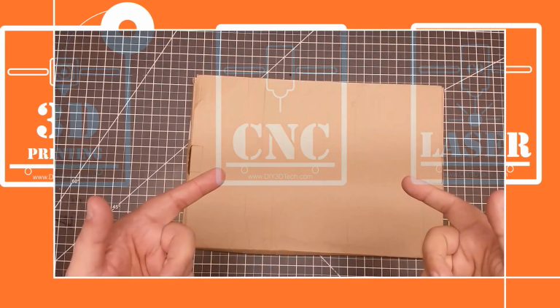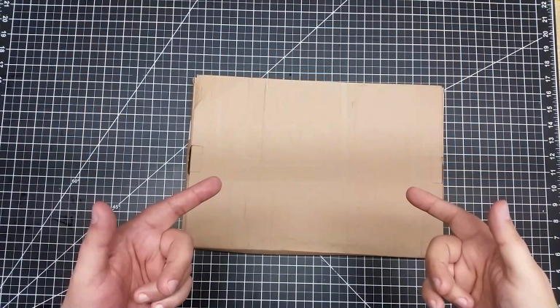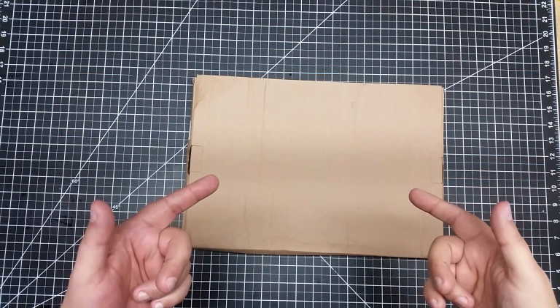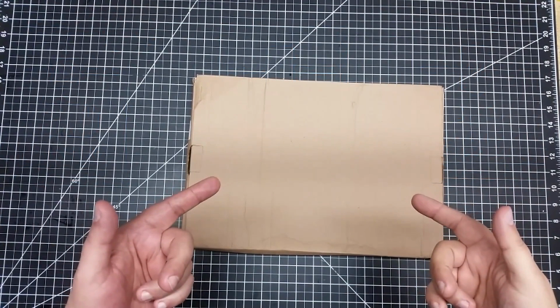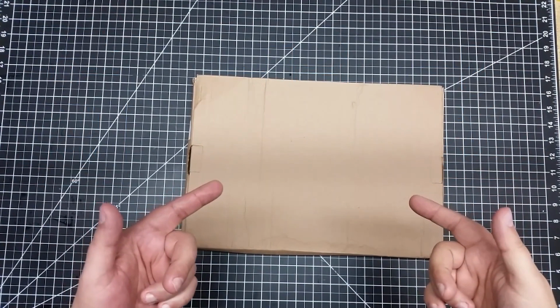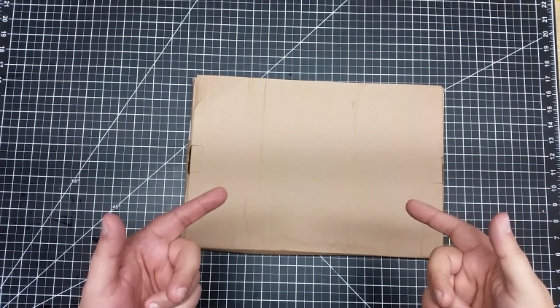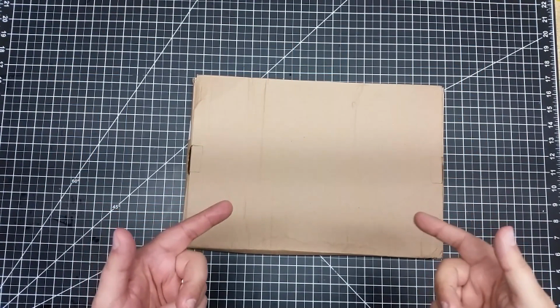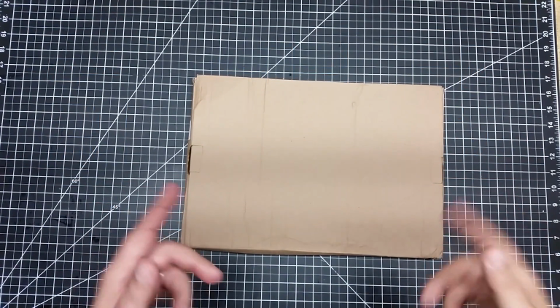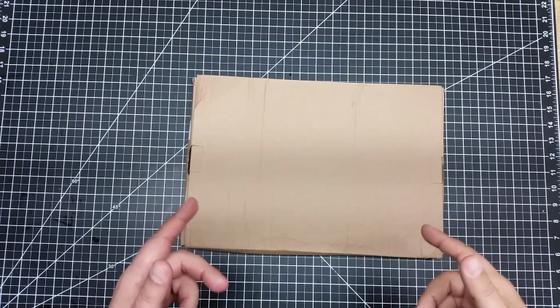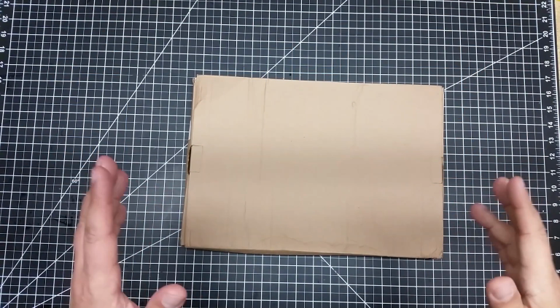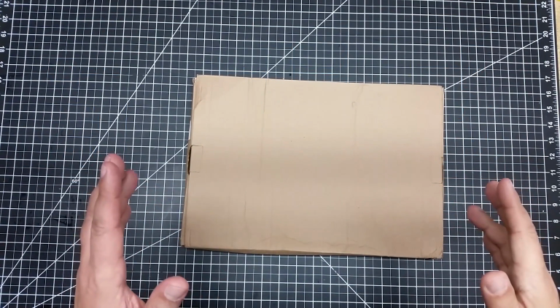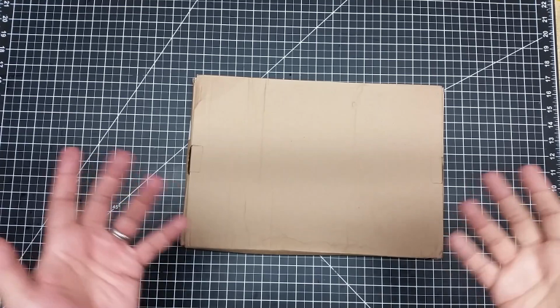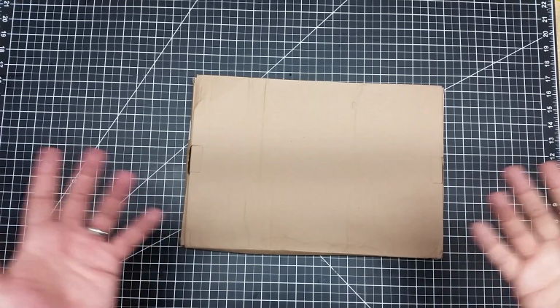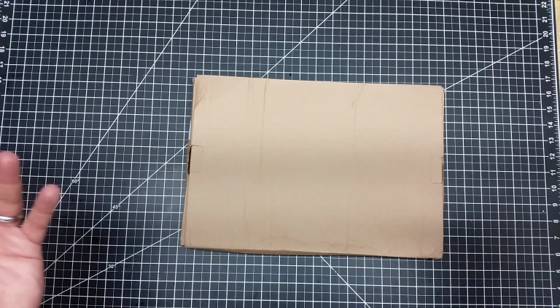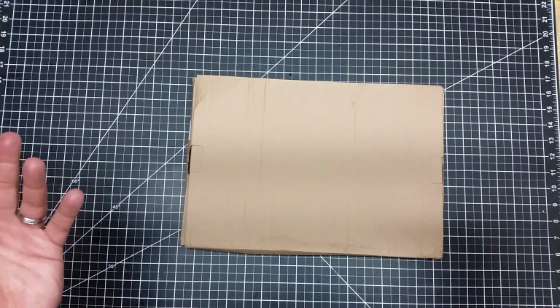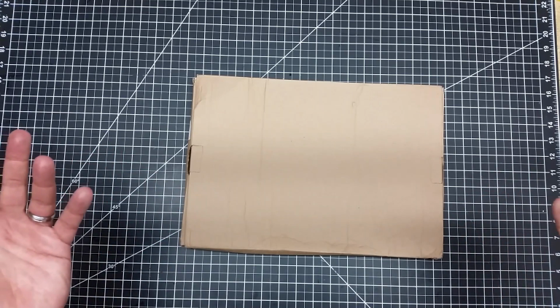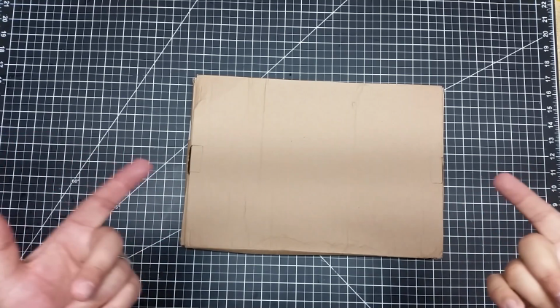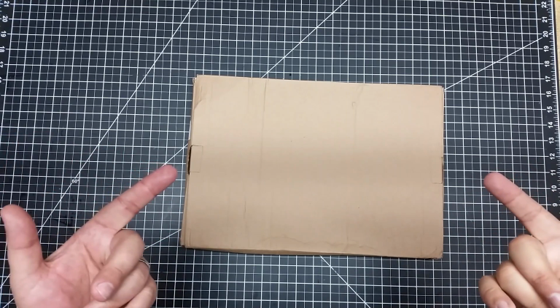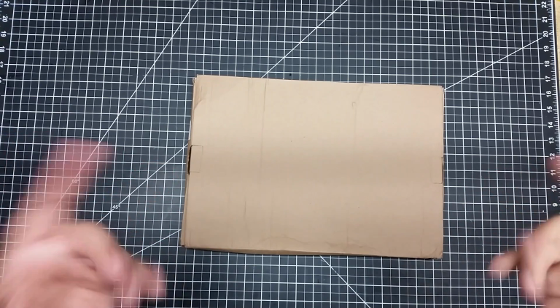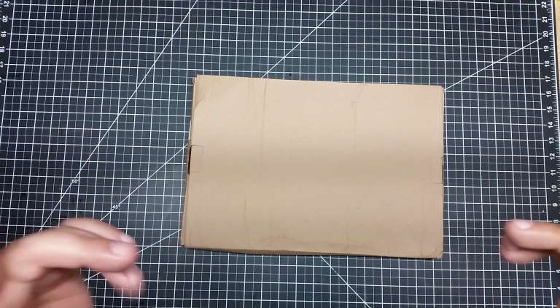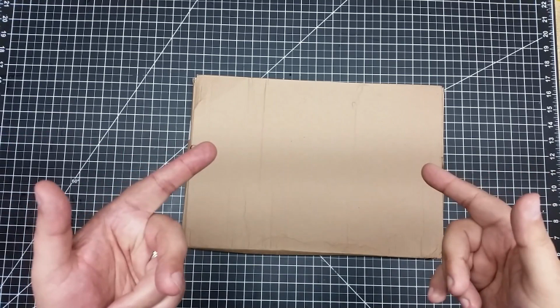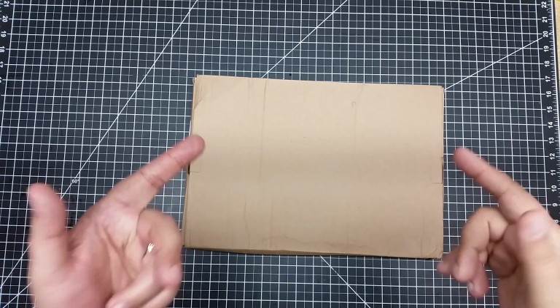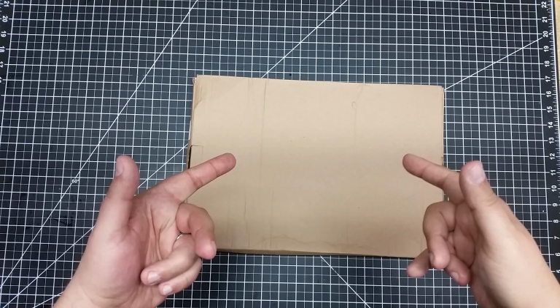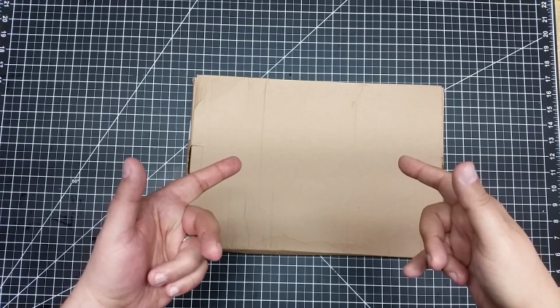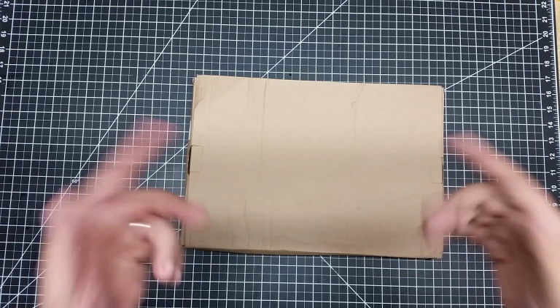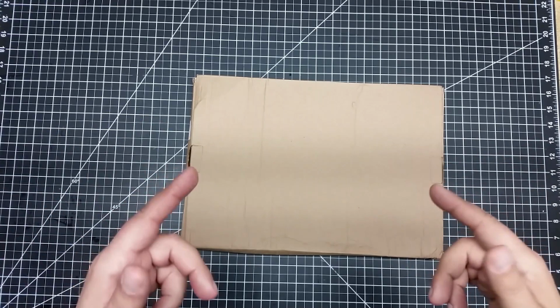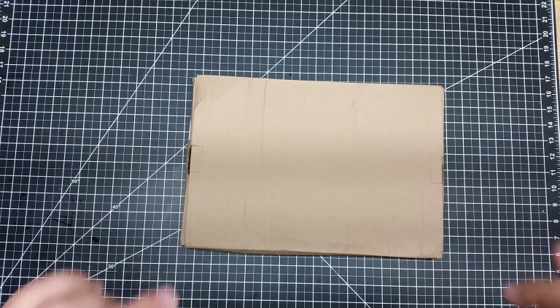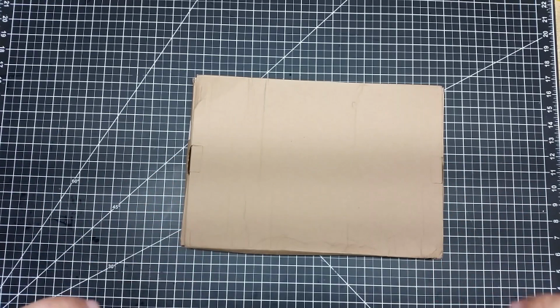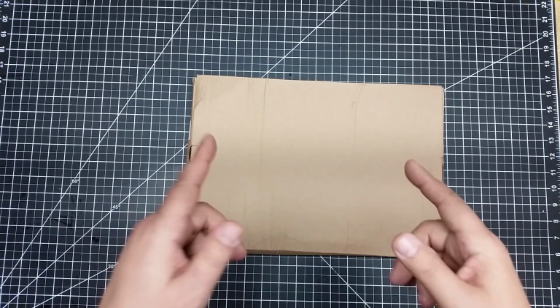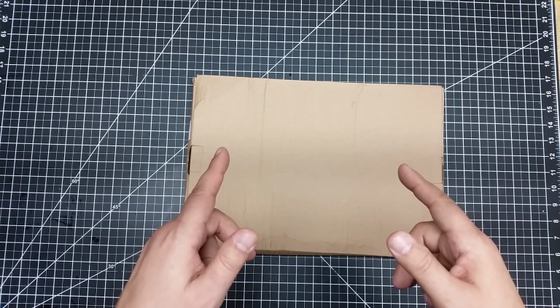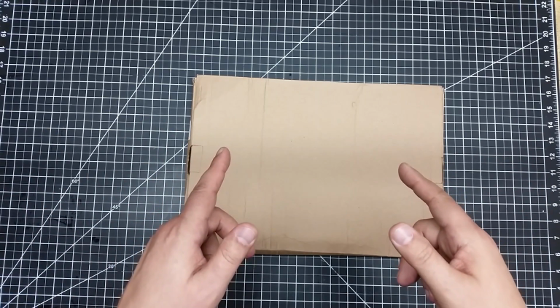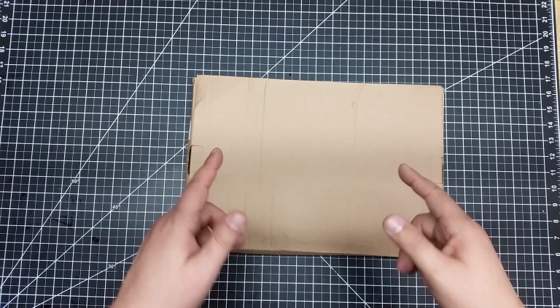Welcome to this episode of DIY3DTech.com. In this episode, we're going to be doing a bit of unboxing because I guess you could say I've seen the light. So let's go ahead, get this out of the box real quick, take a look at it, and I'll explain what I'm talking about.